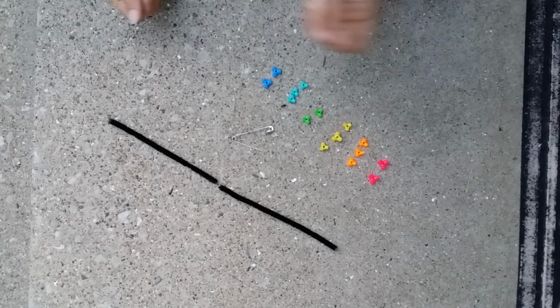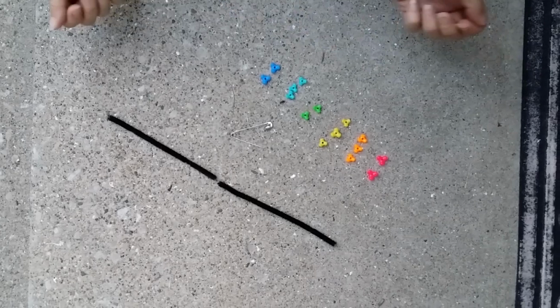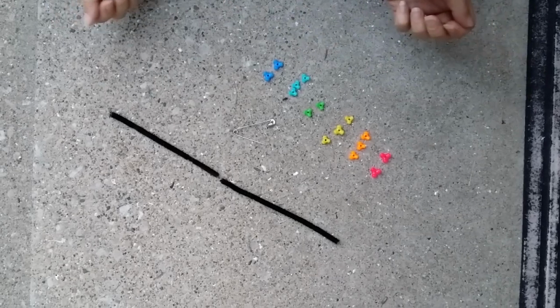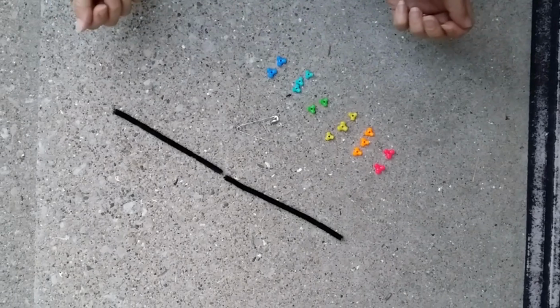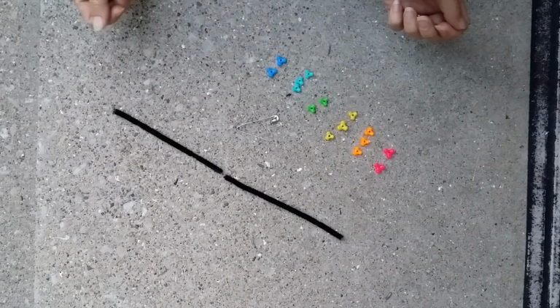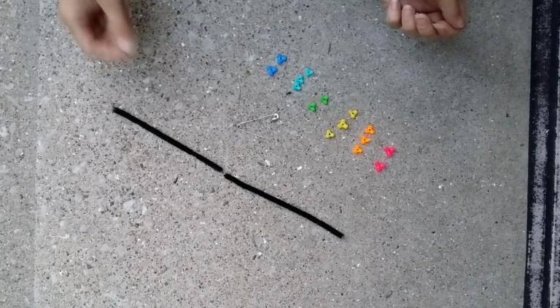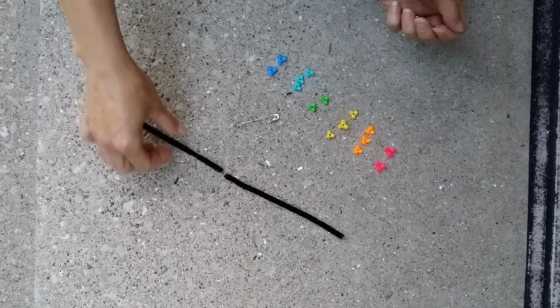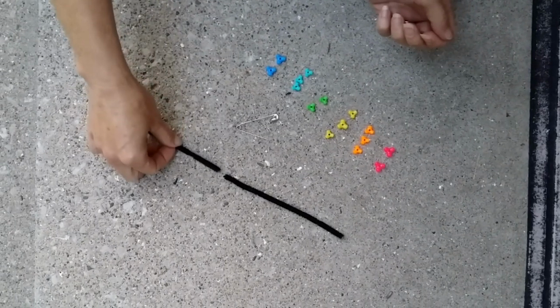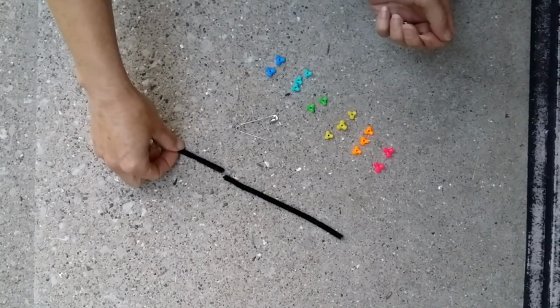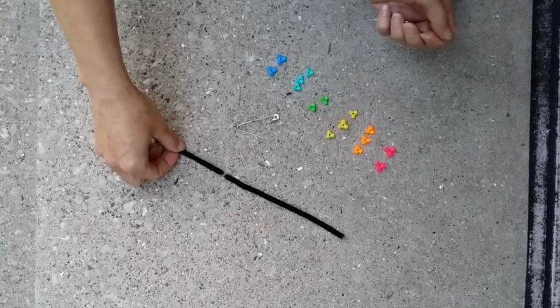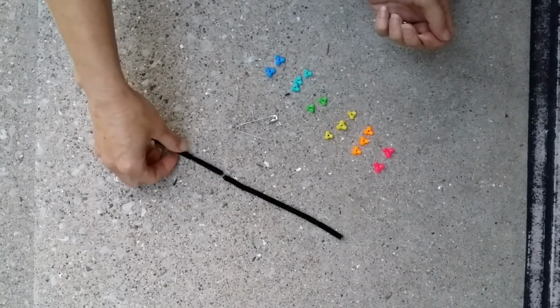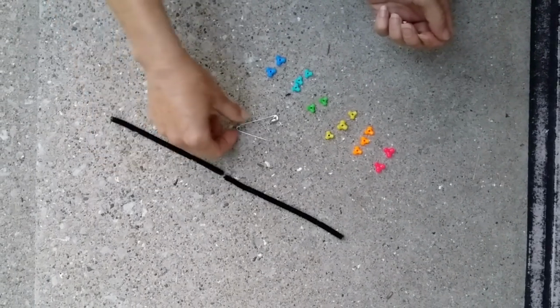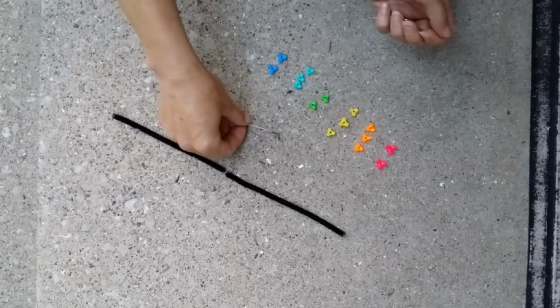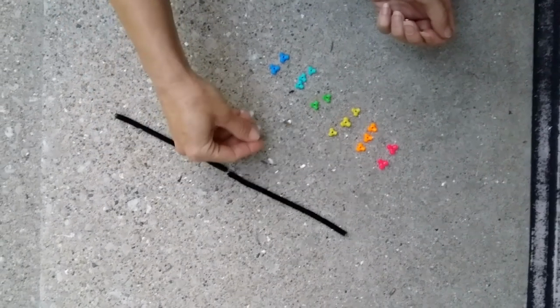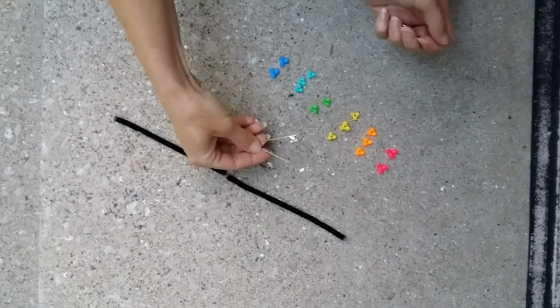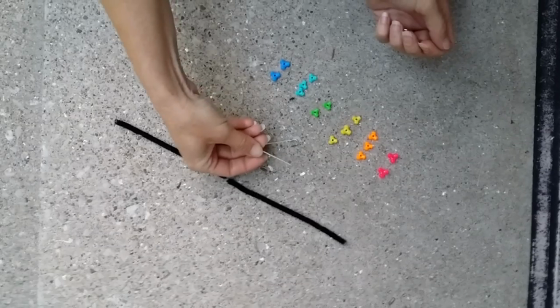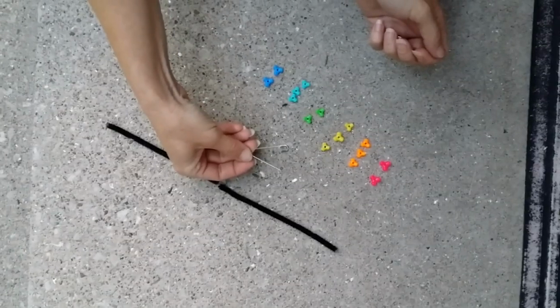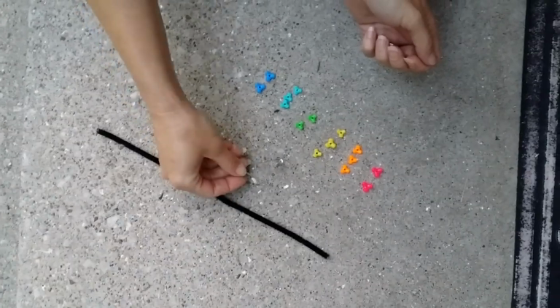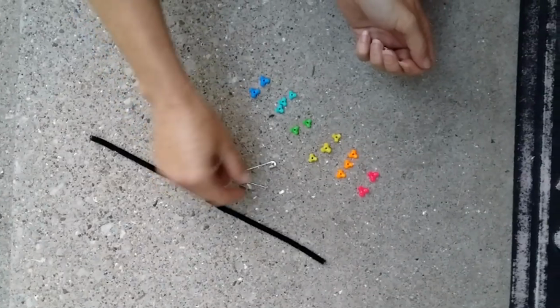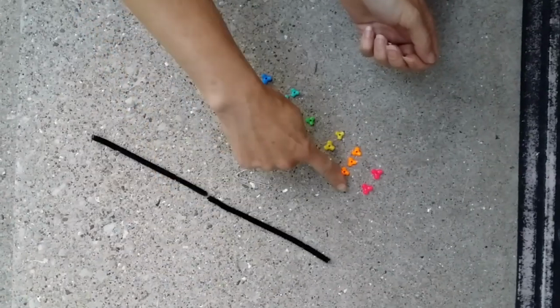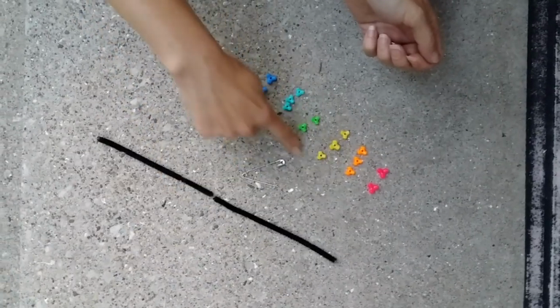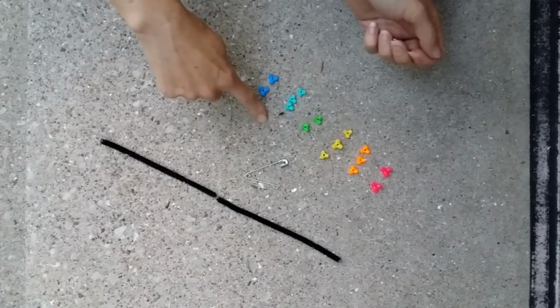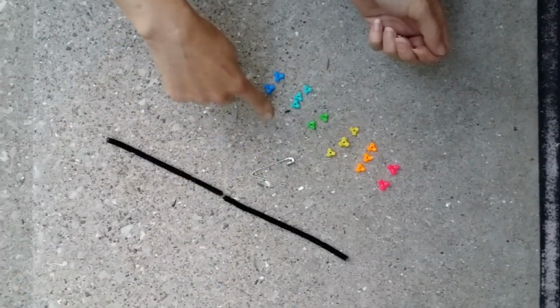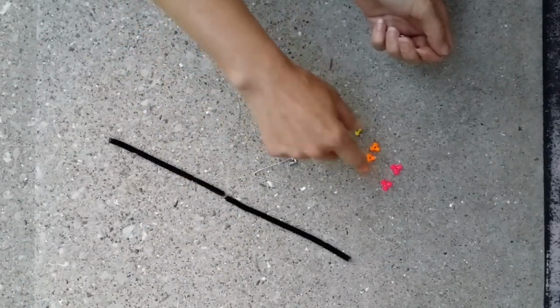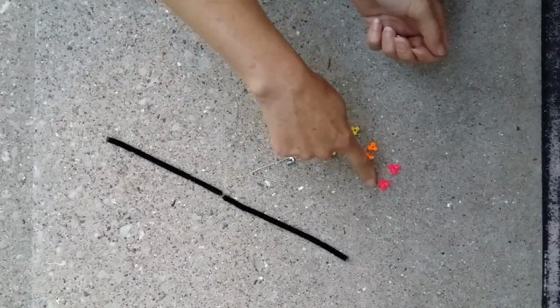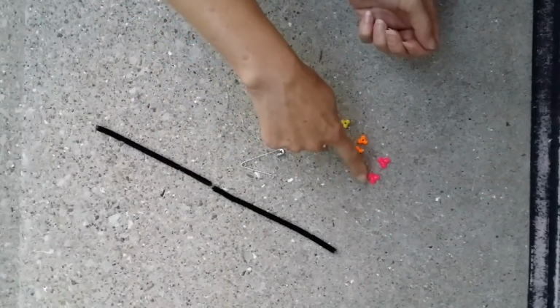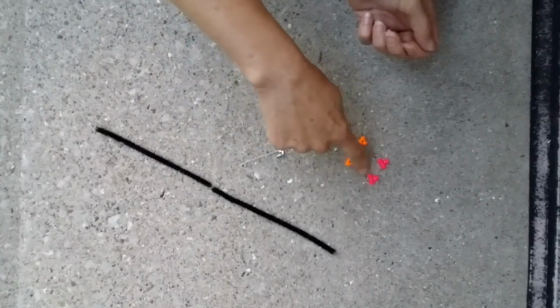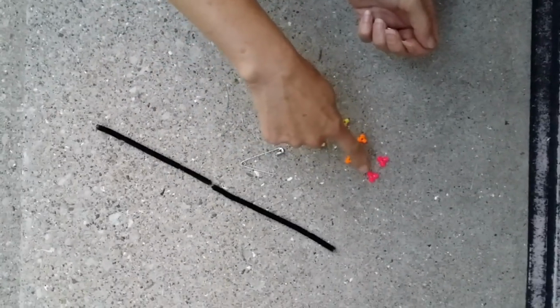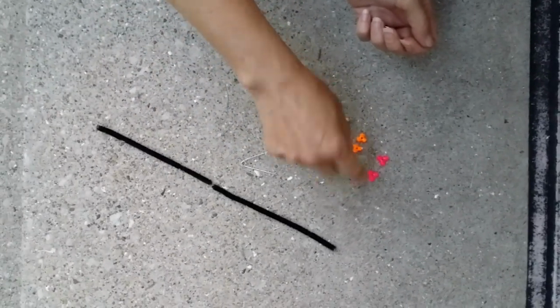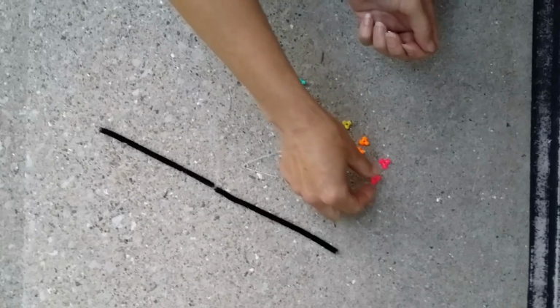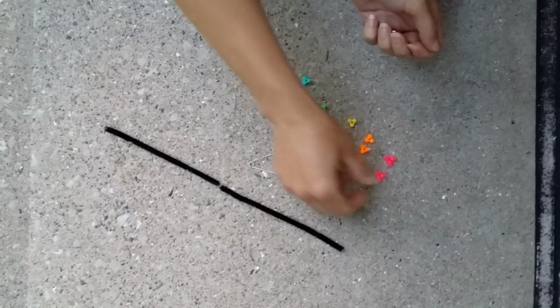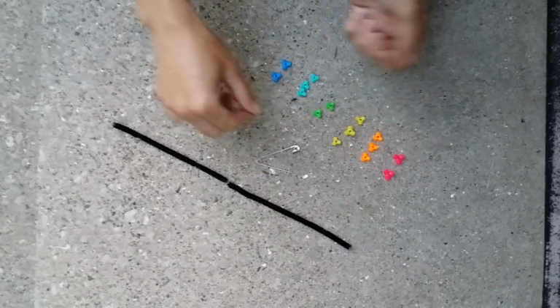This is the how-to for the Caterpillar craft. You'll need one black pipe cleaner, a two-inch safety pin, and 15 beads. These are the beads that have three prongs on them.